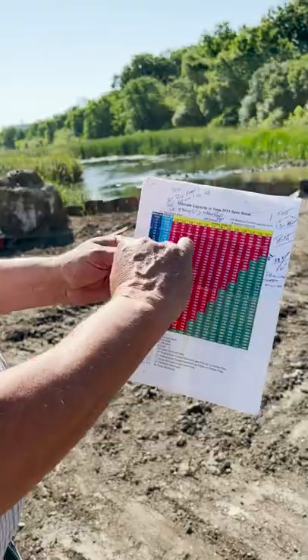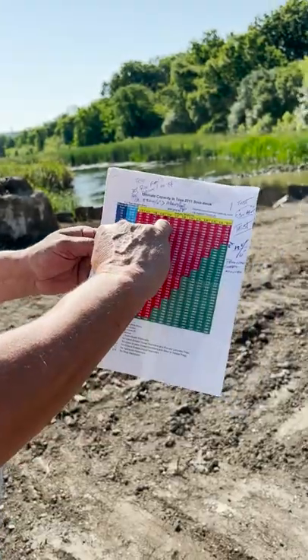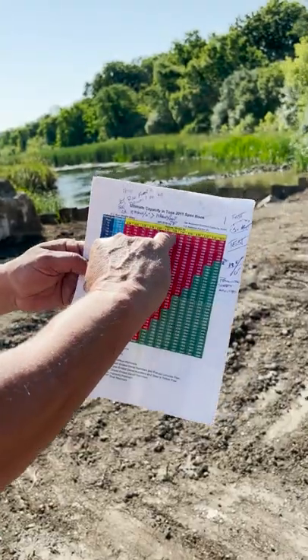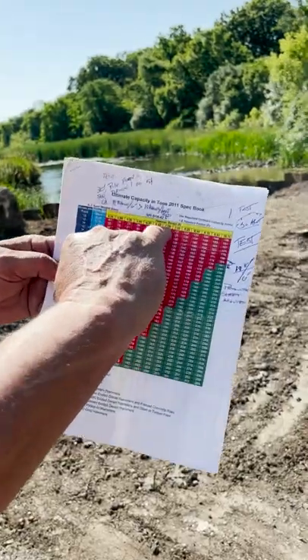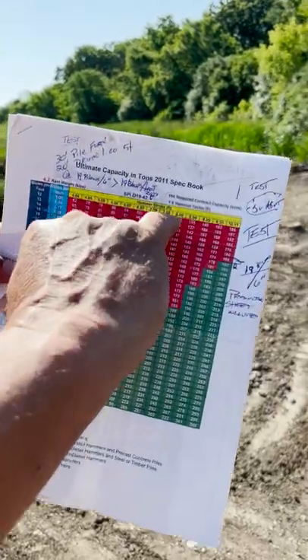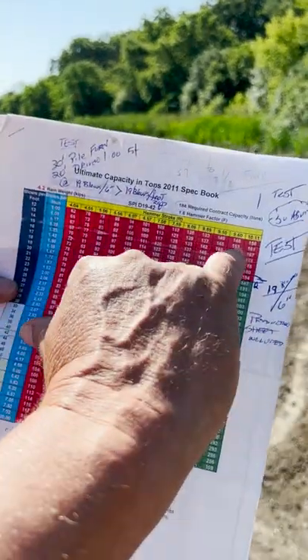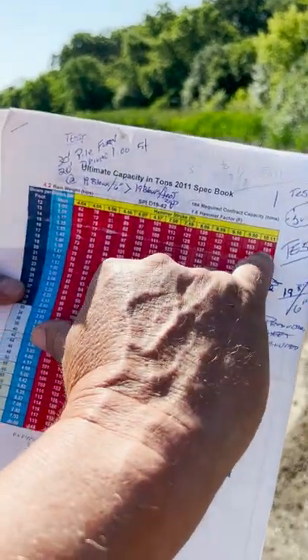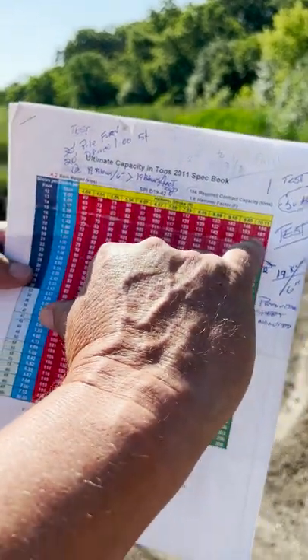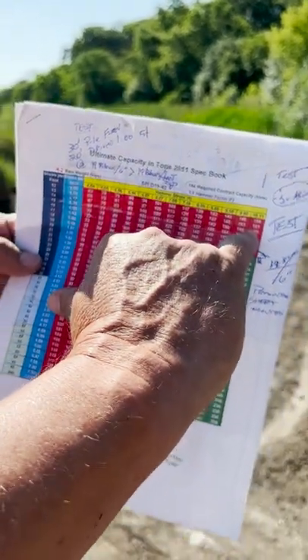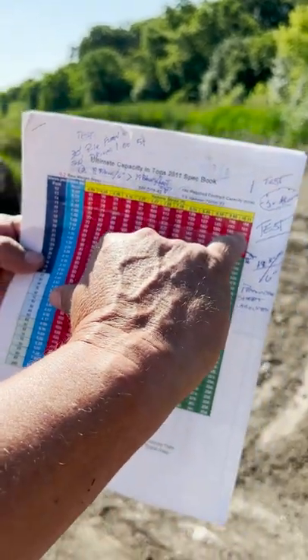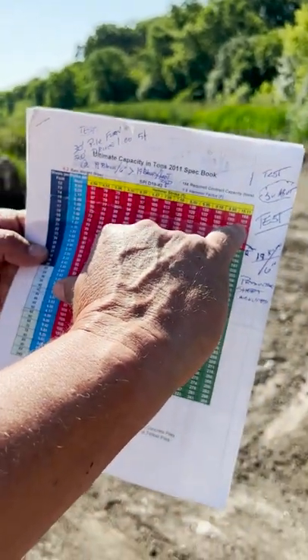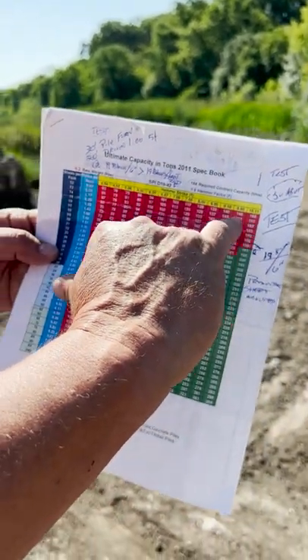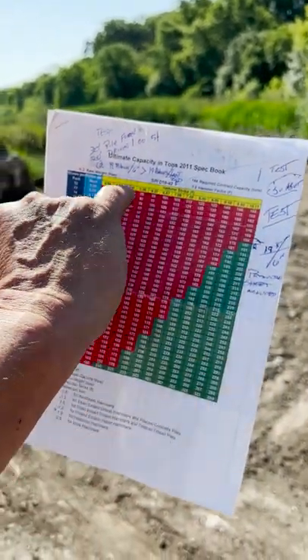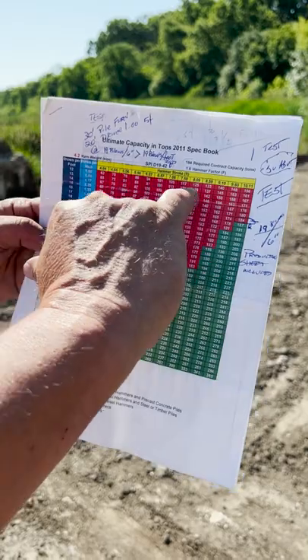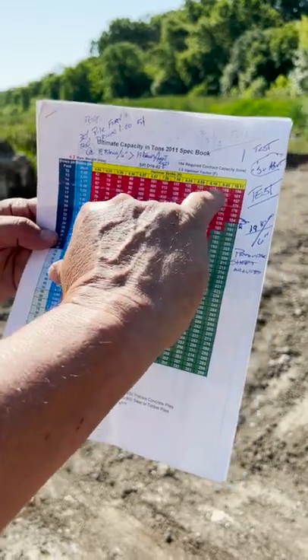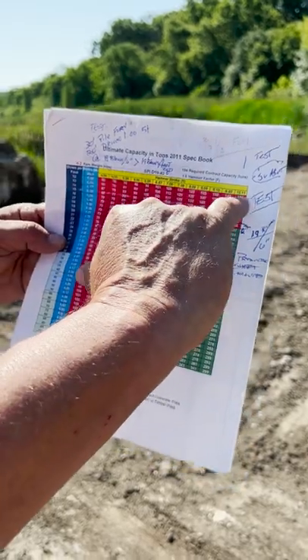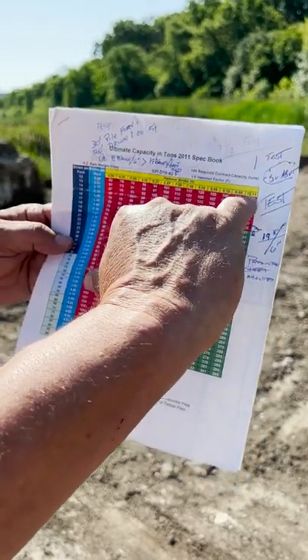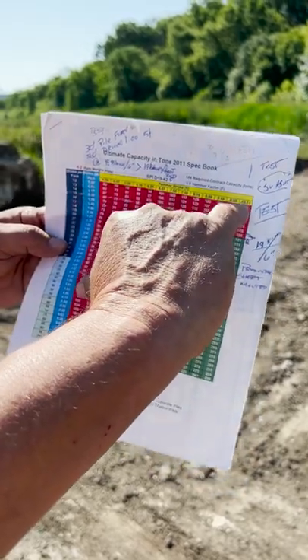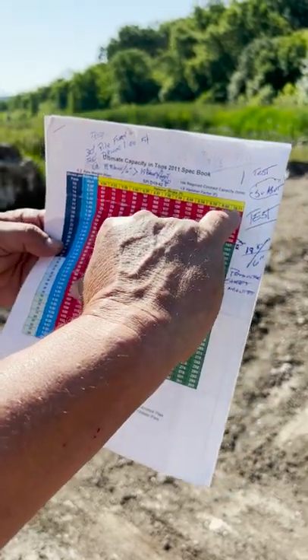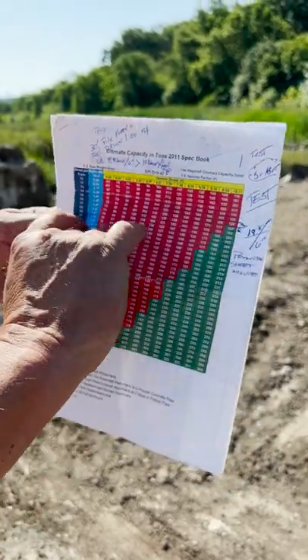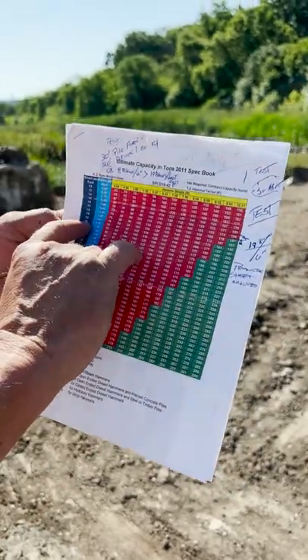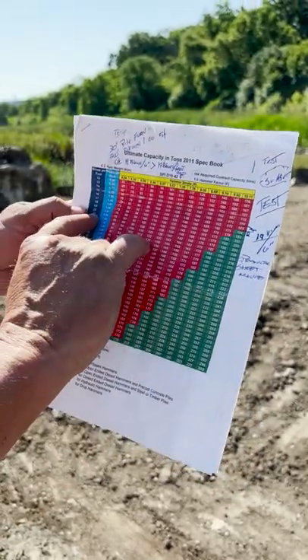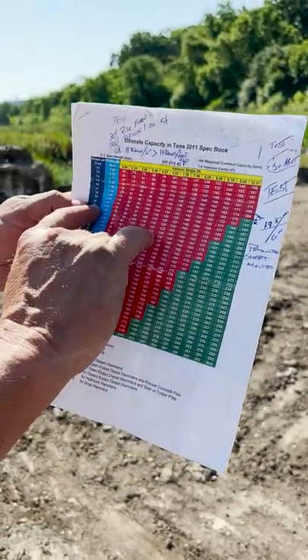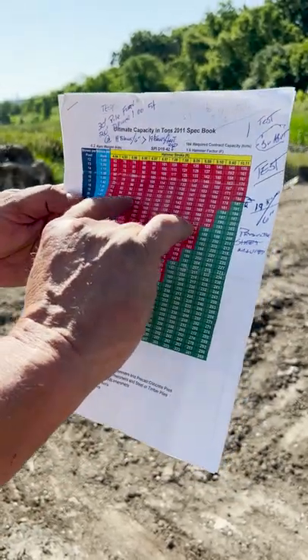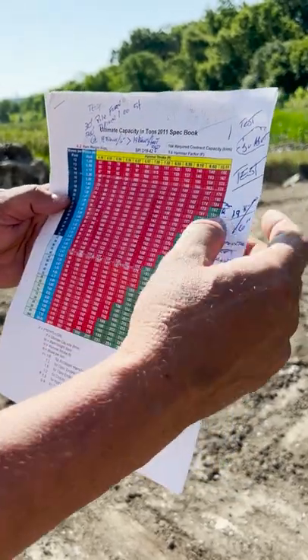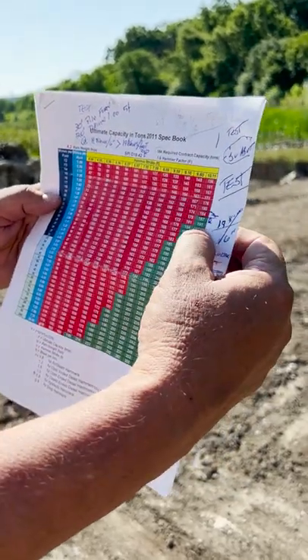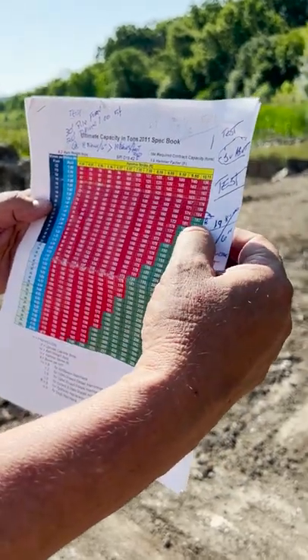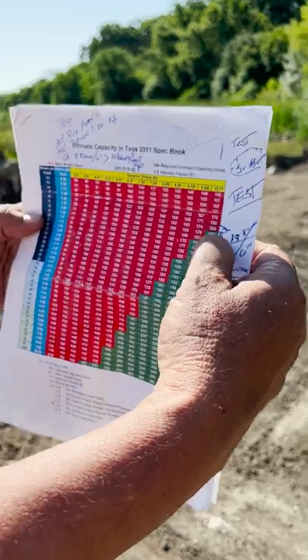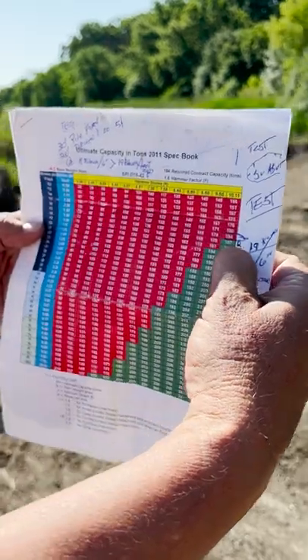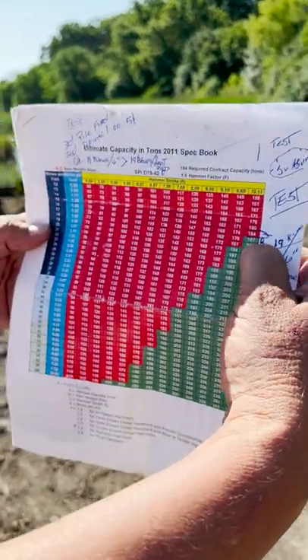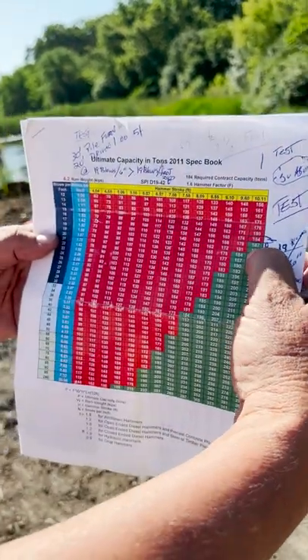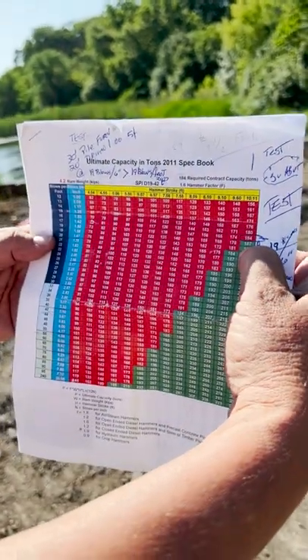So you've got your hammer stroke — that's the height of the piston that comes out of the top of the hammer — and you judge that on blows per foot, and that gives you the bearing capacity: 187 ton.